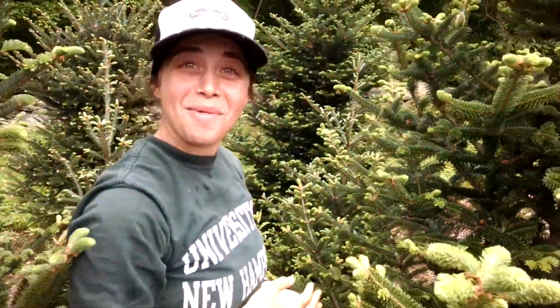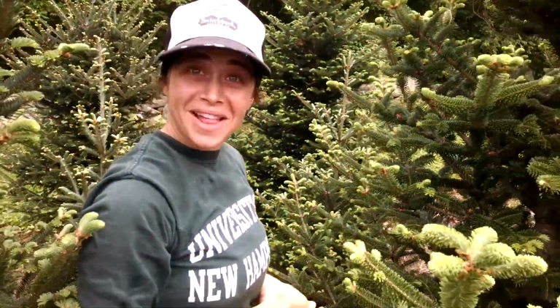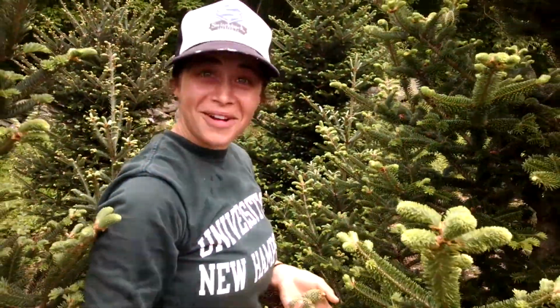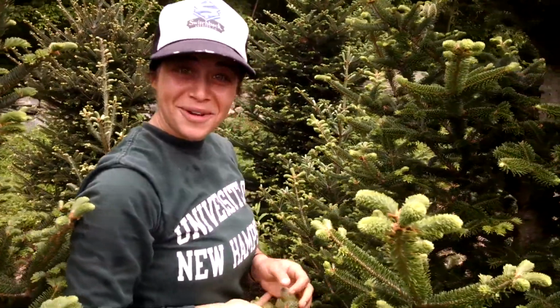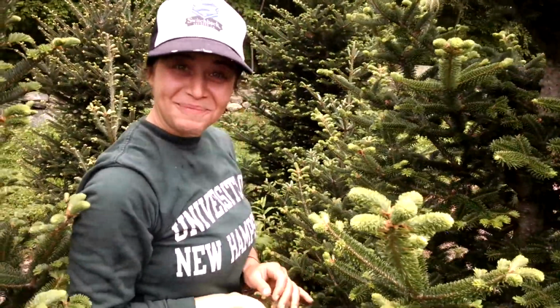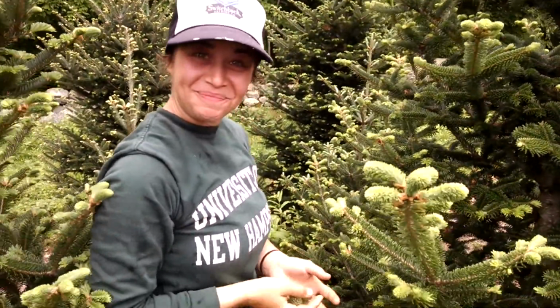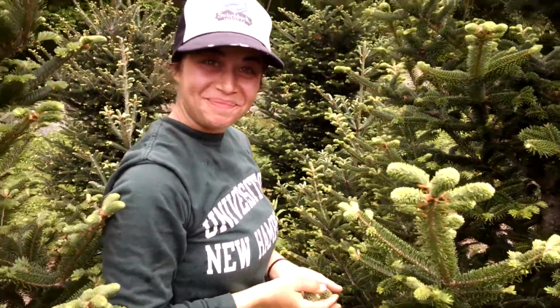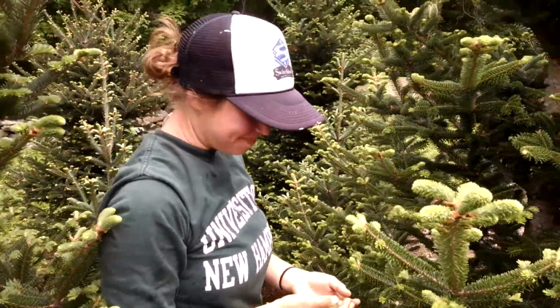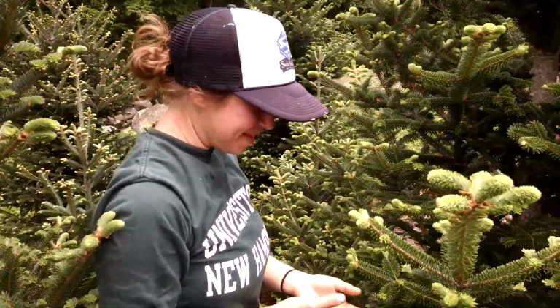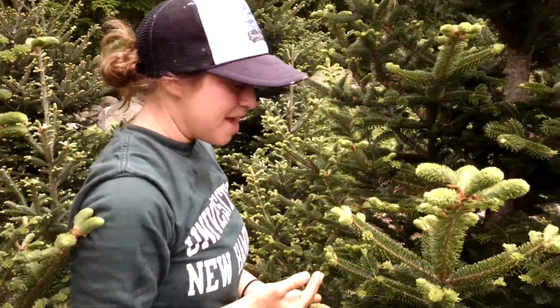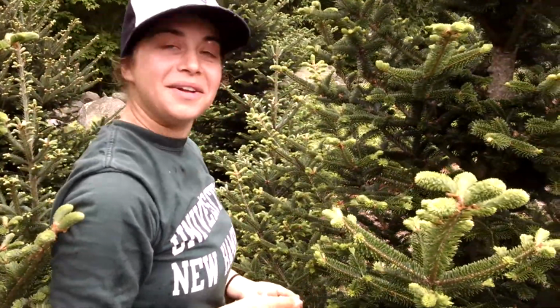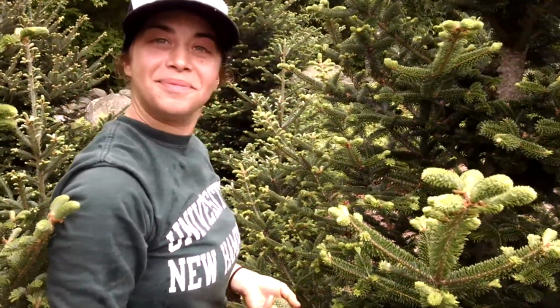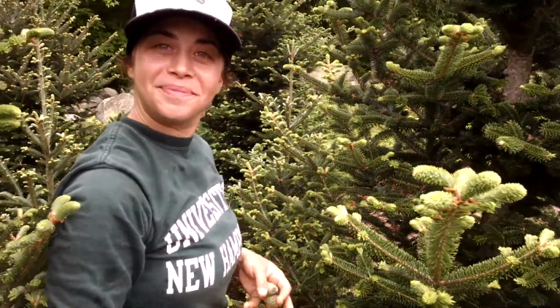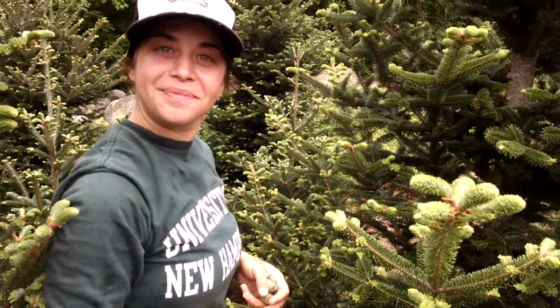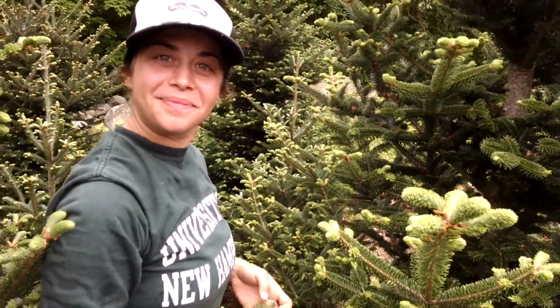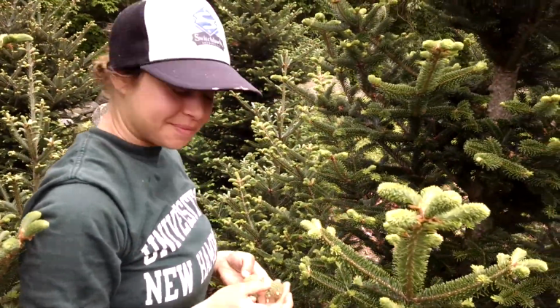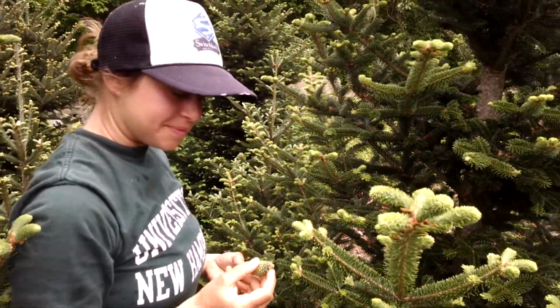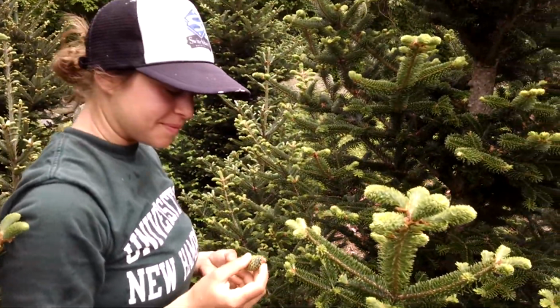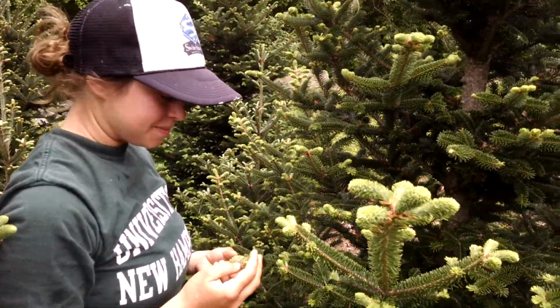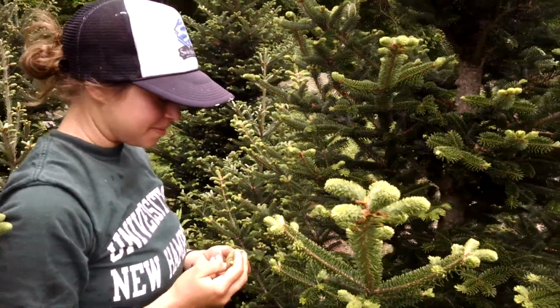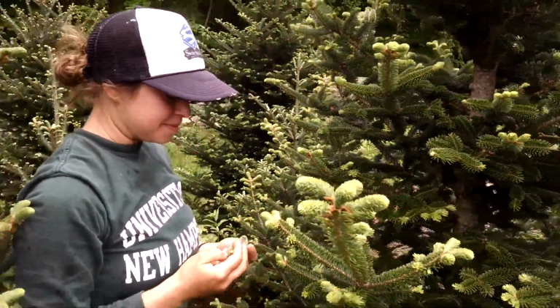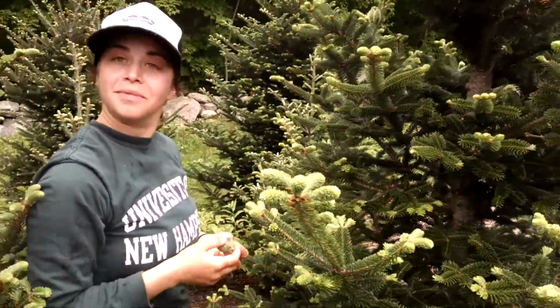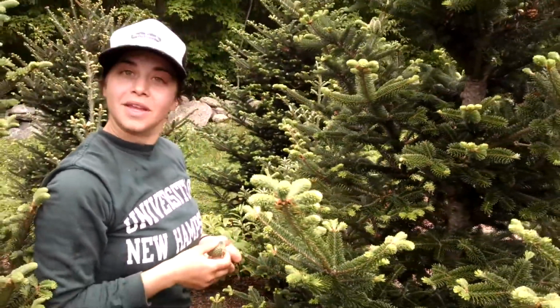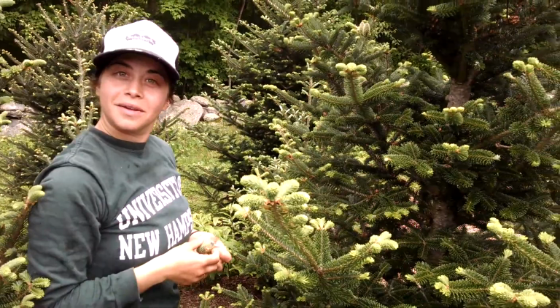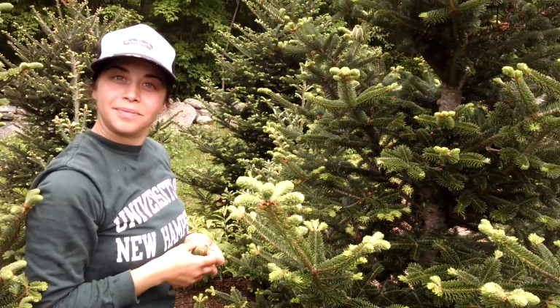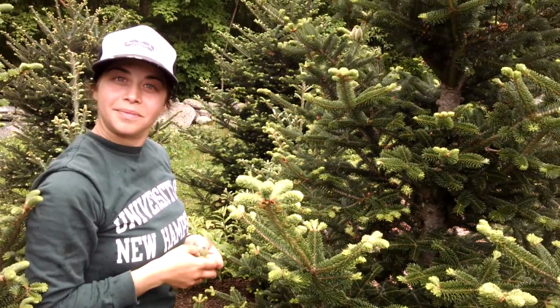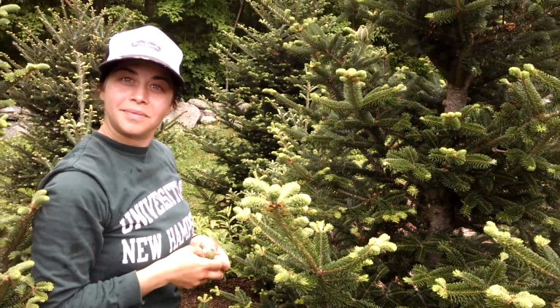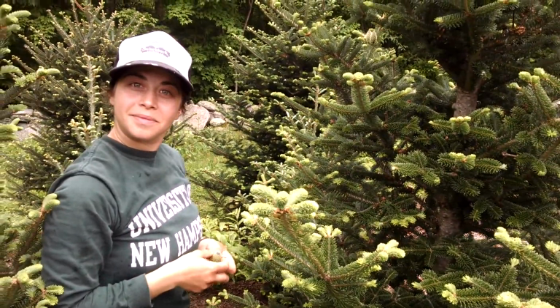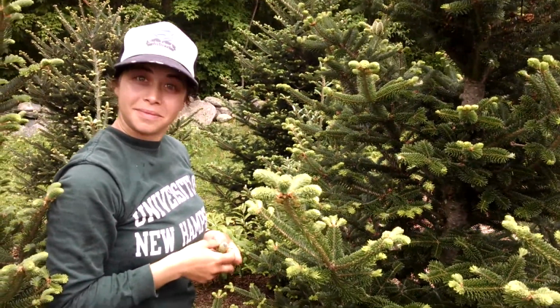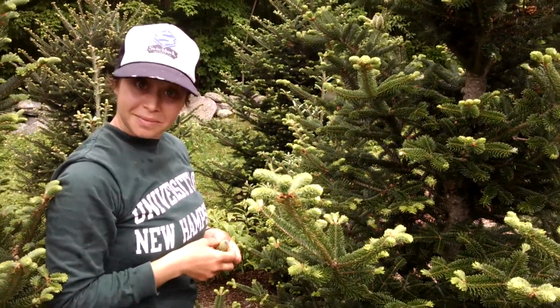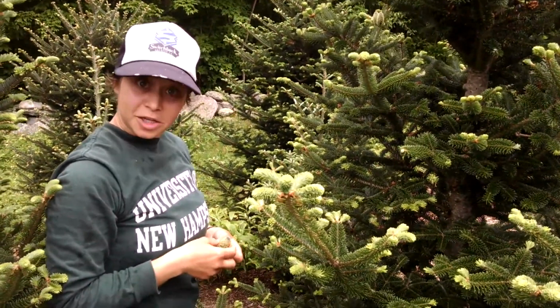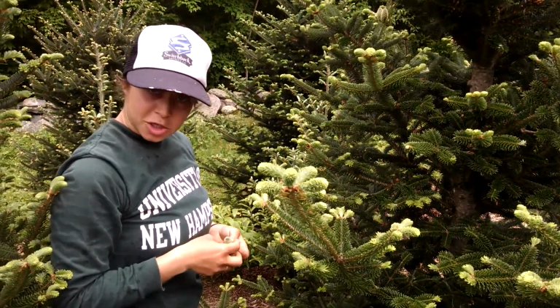I am well, how are you? I am great. So explain to us a little bit about what we're doing with the Christmas trees right now with this coning, as it's called.